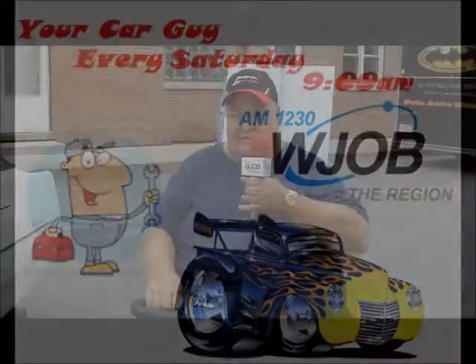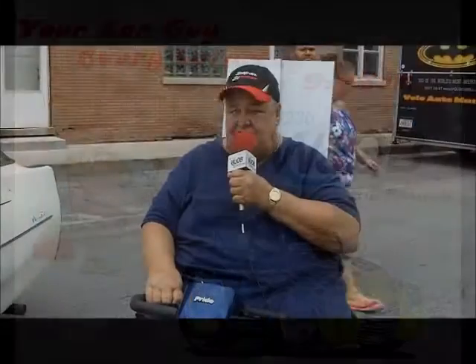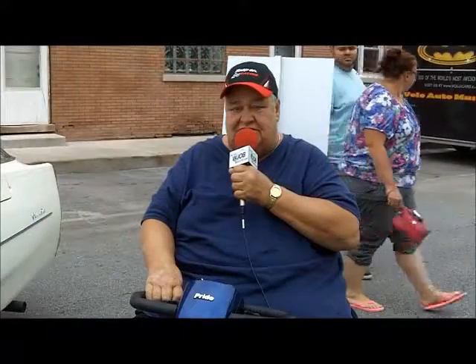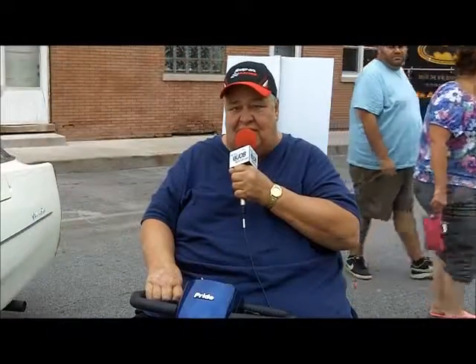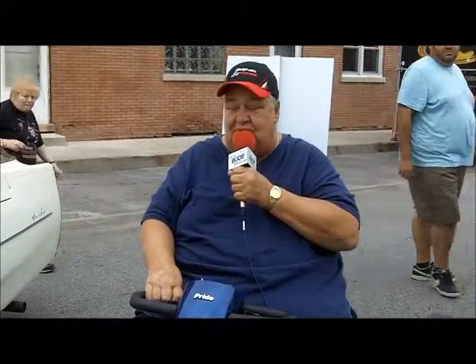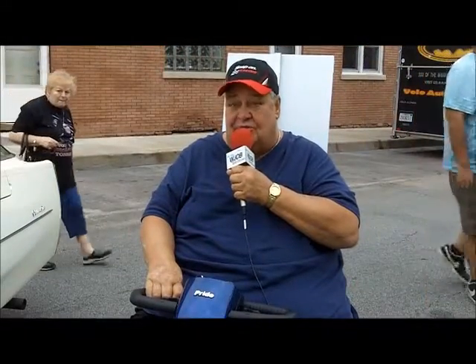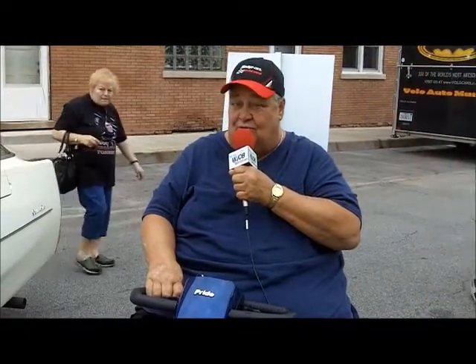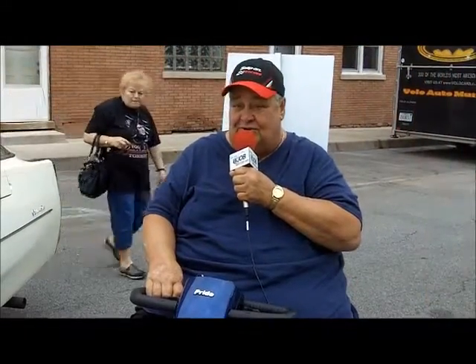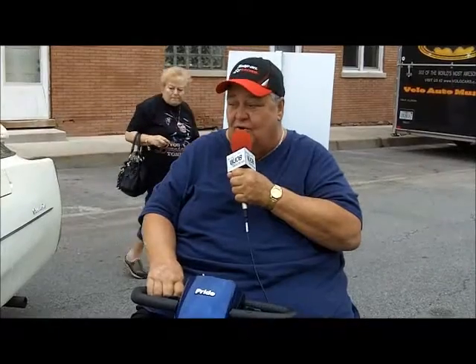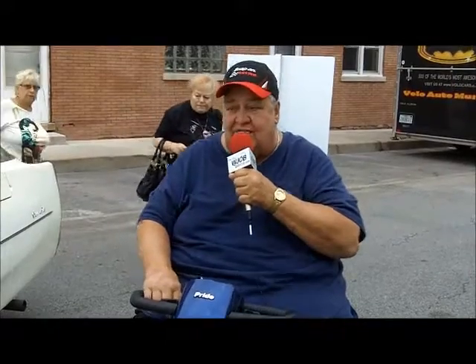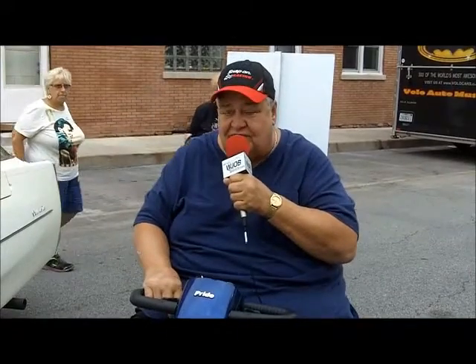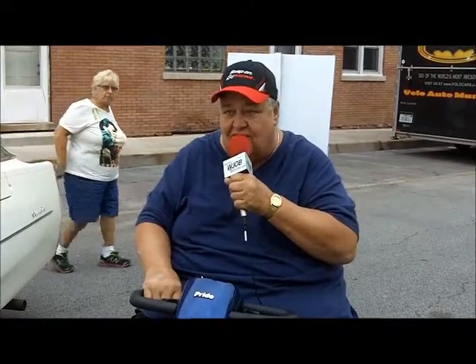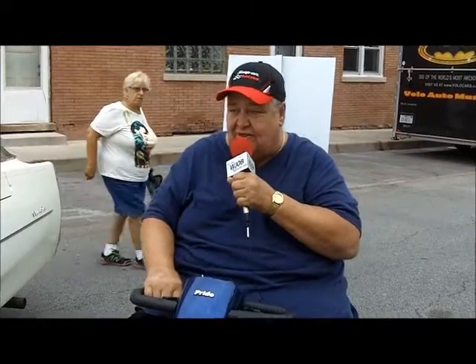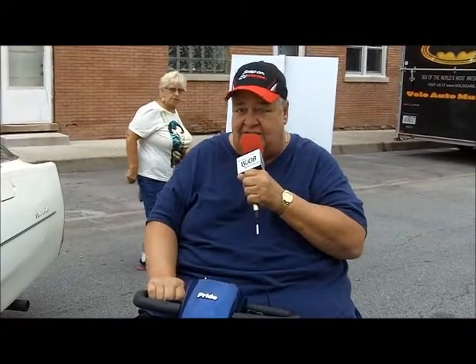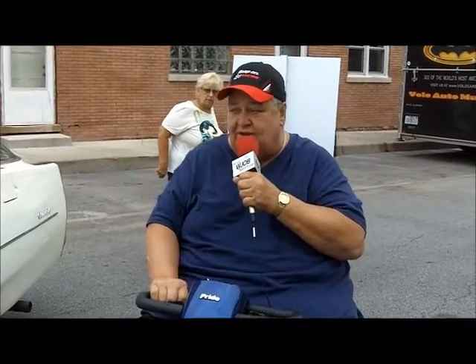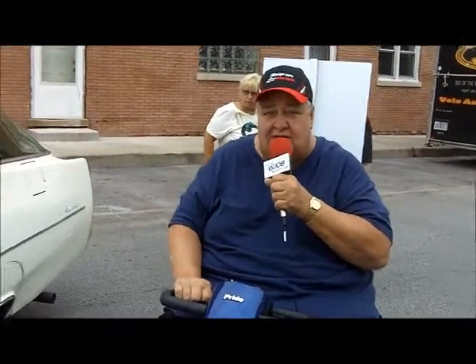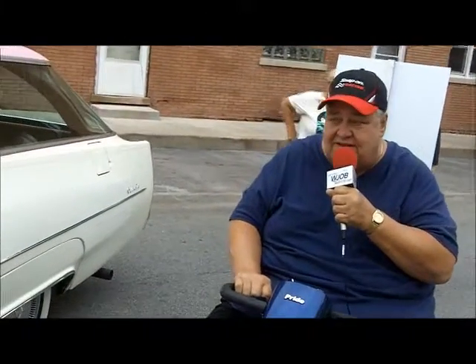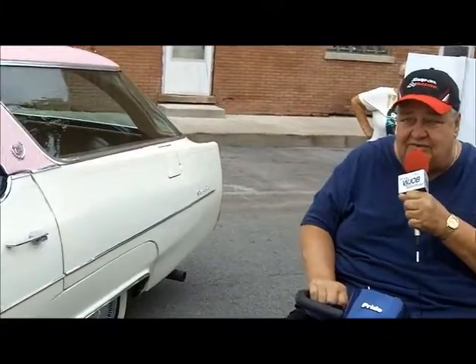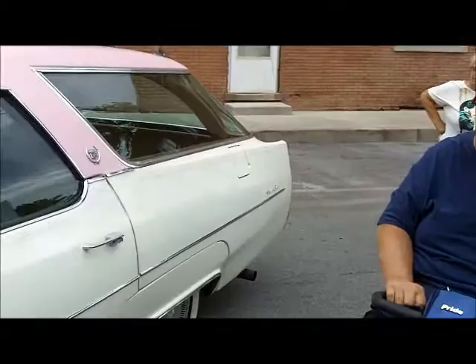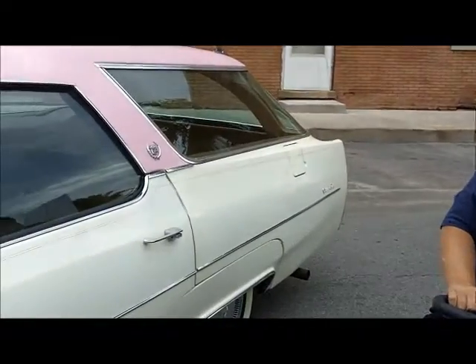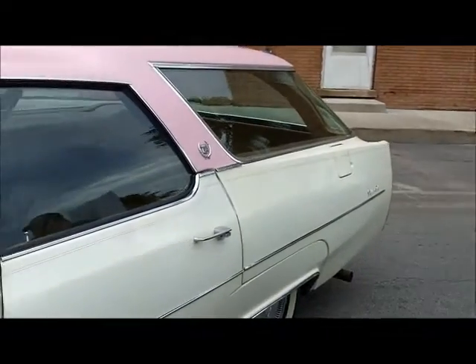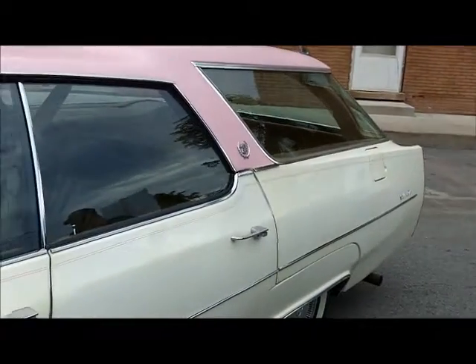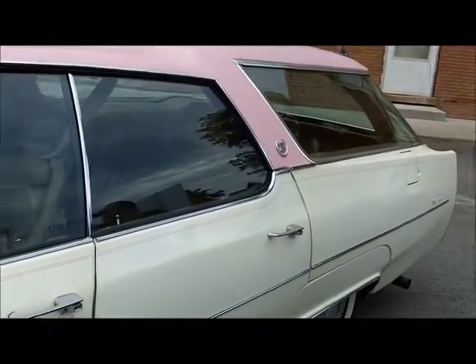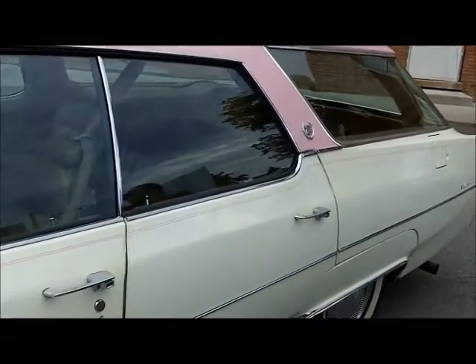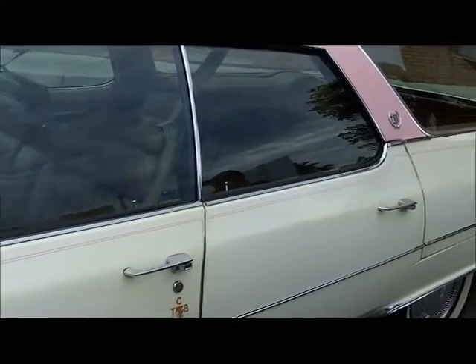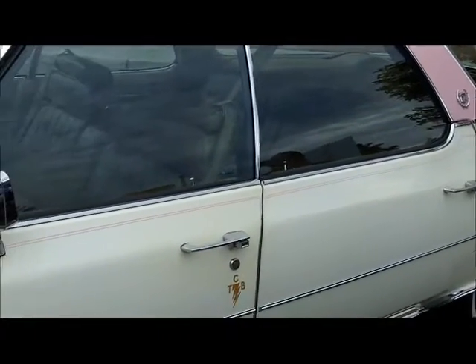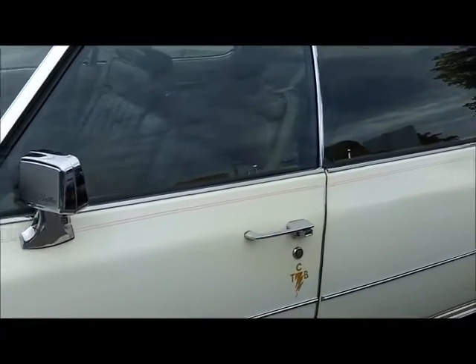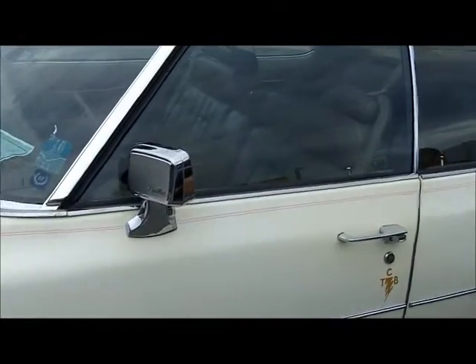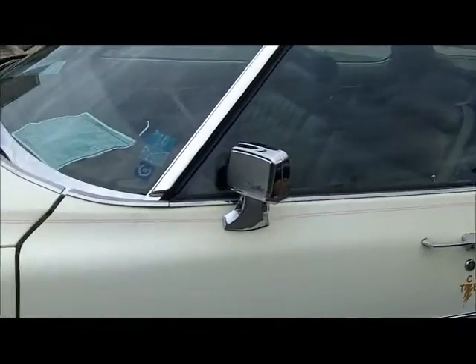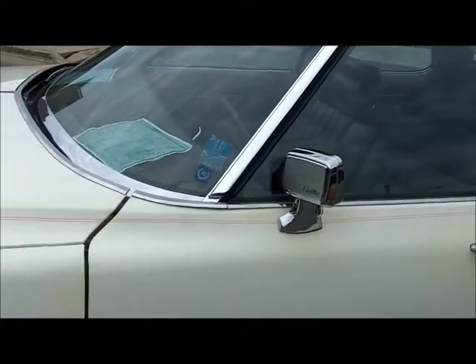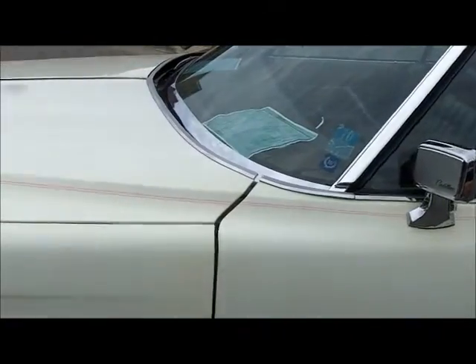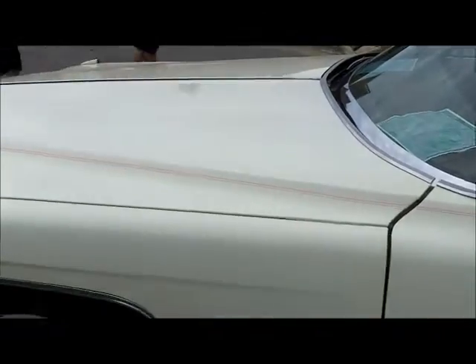Just a block away from the ultimate grocery getter, we have the Elvis car that they've been advertising all week — a 1974 Cadillac Sedan DeVille that Elvis bought and turned into a station wagon to haul his equipment back and forth.